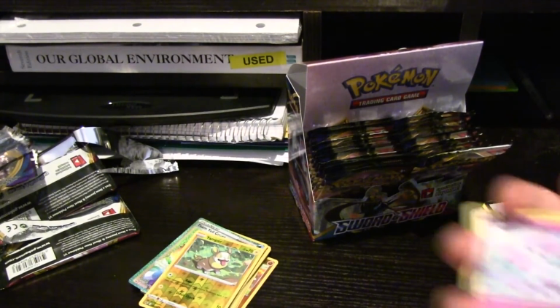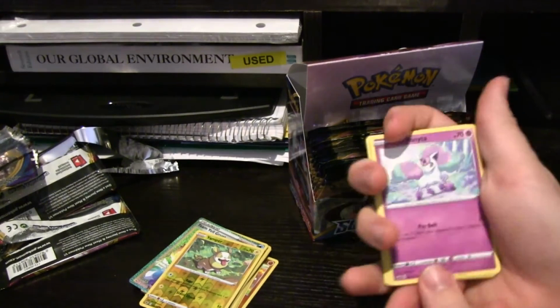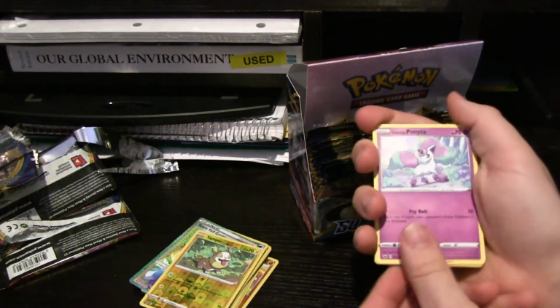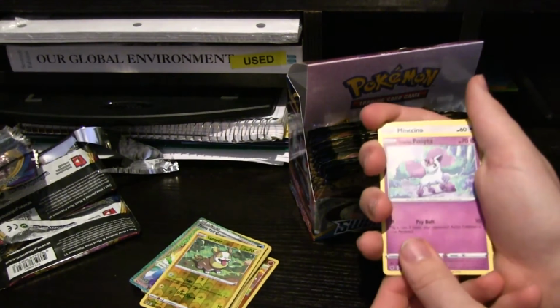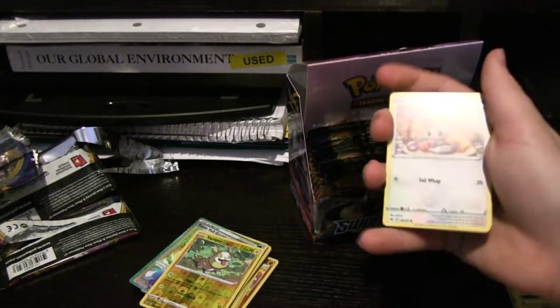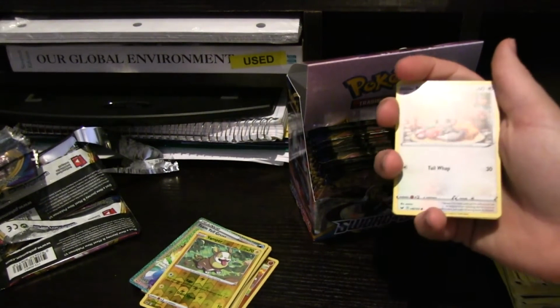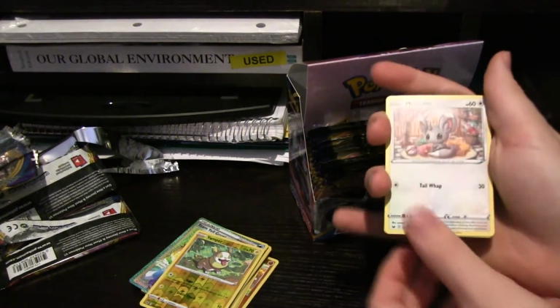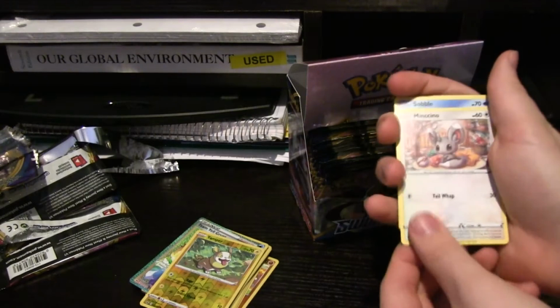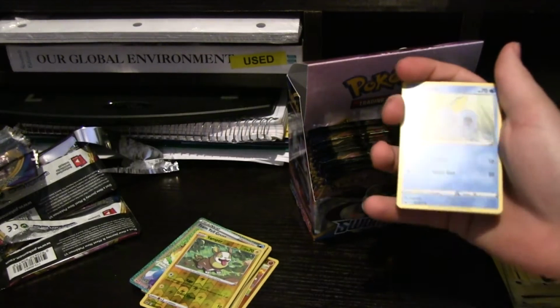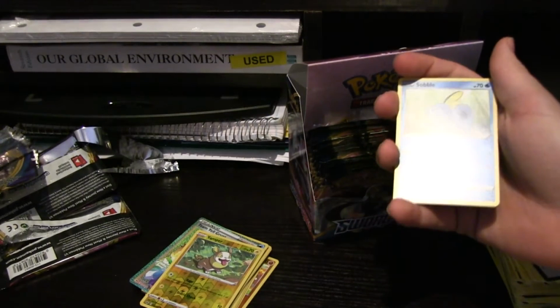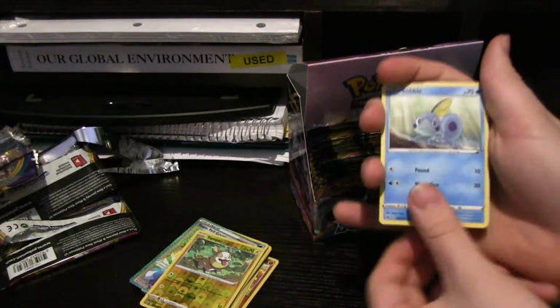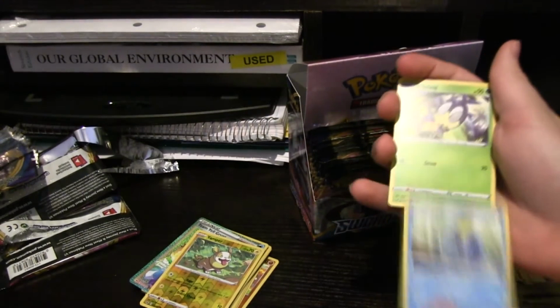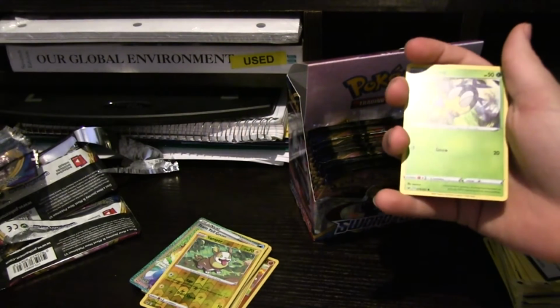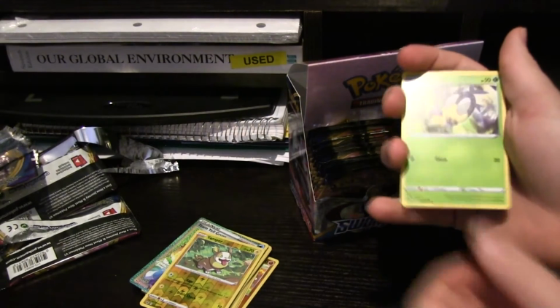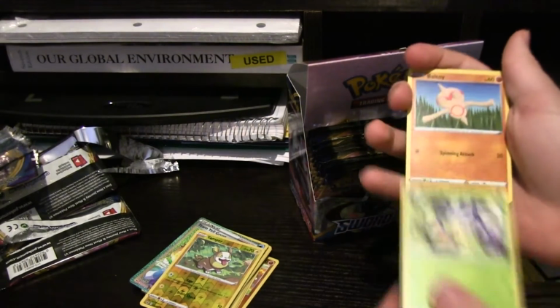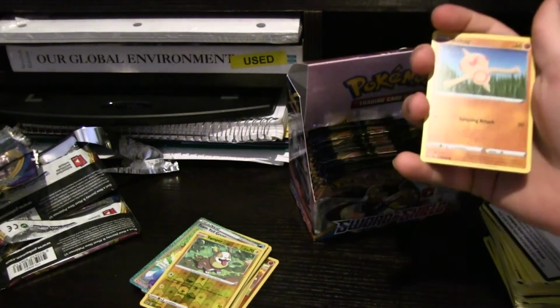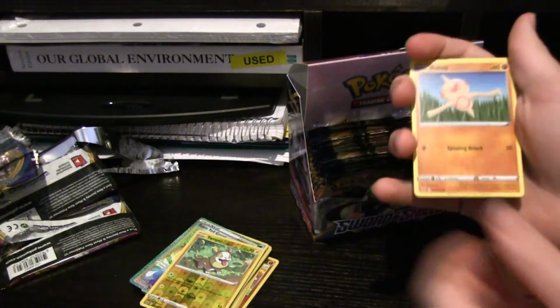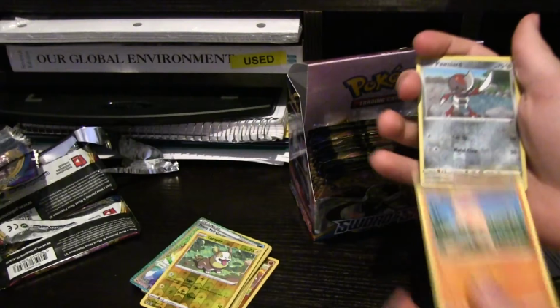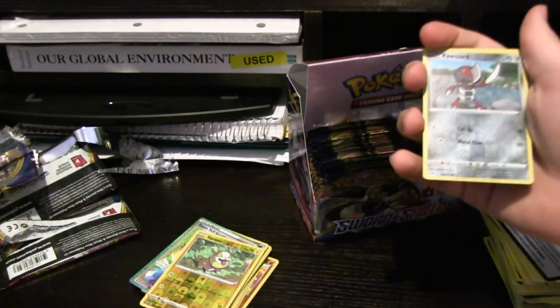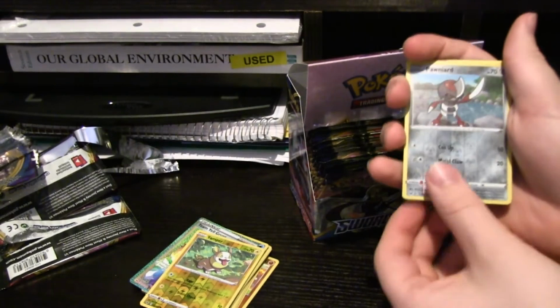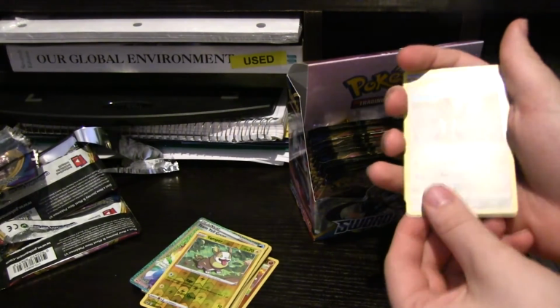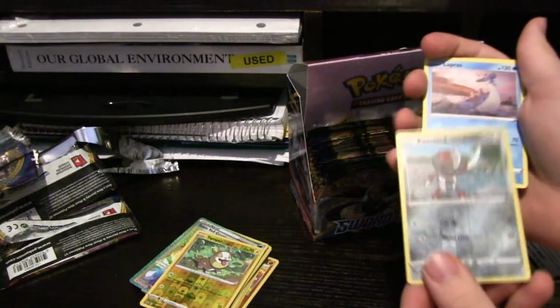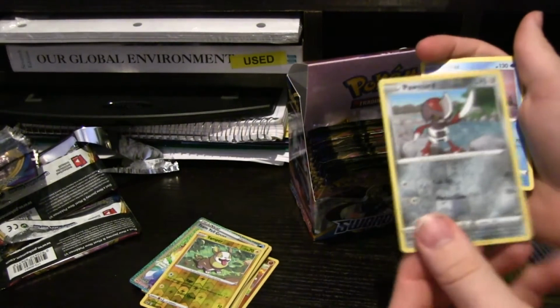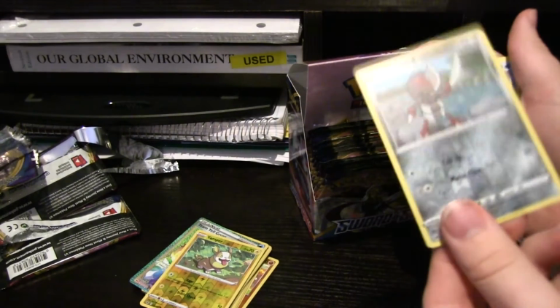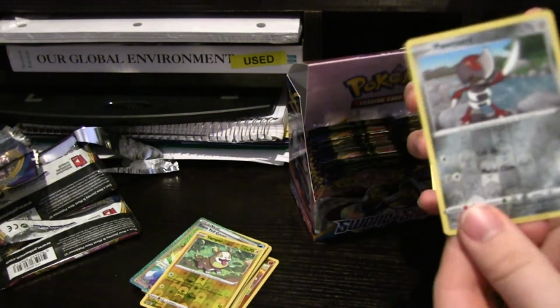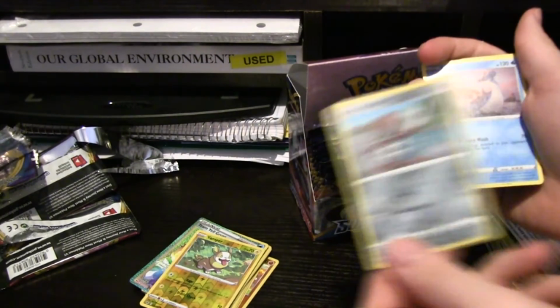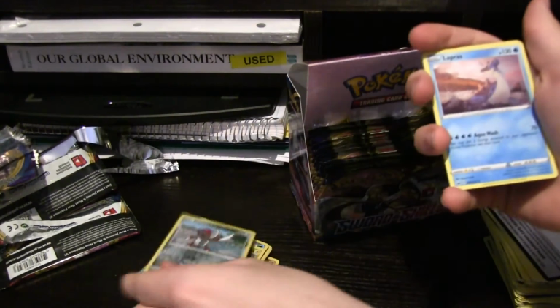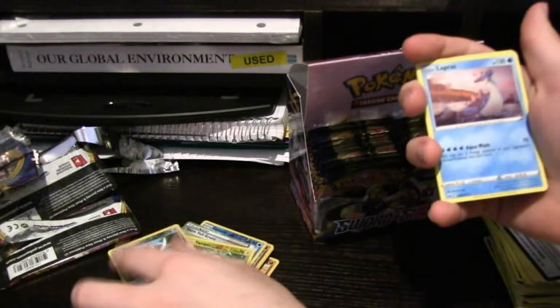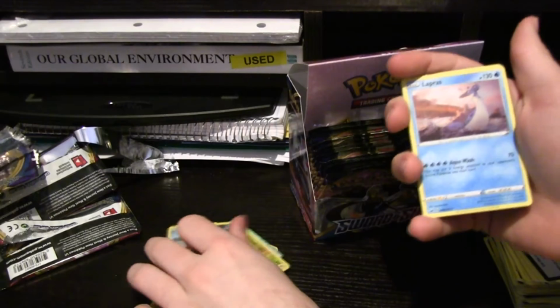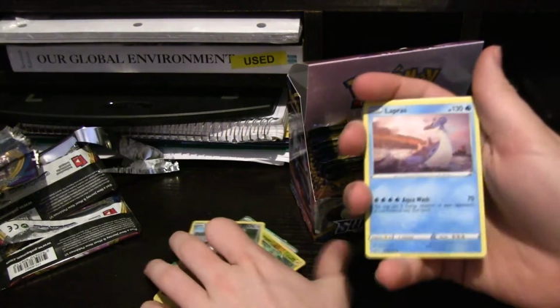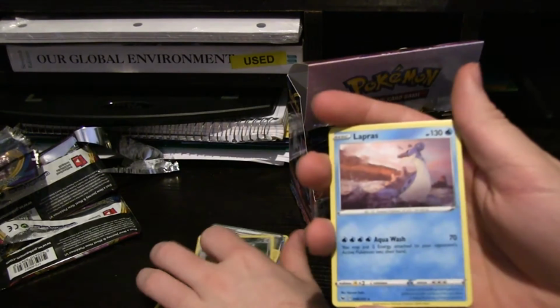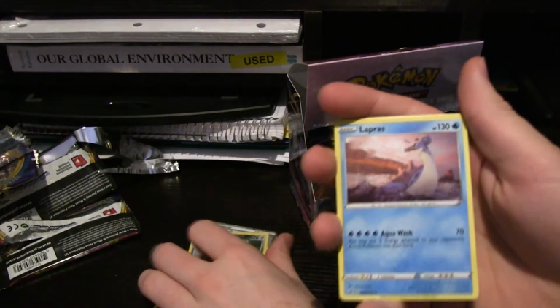Okay, we got Galar Ponyta again, Mincino, Sobble, Blipbug, Voltorb, Hollow Ponyta here — nice and shiny. We got a really nice Lapras. Energy, Lucky Egg, Mantine, Crushing Hammer.